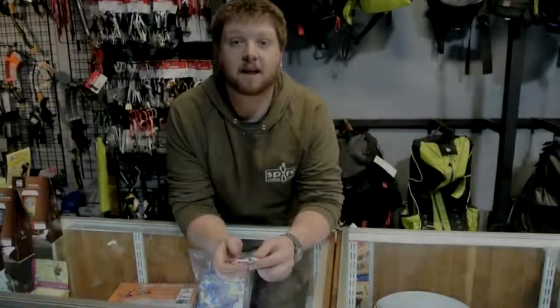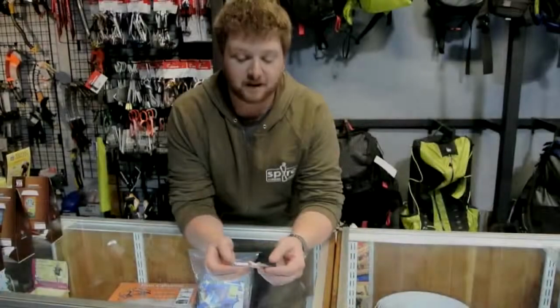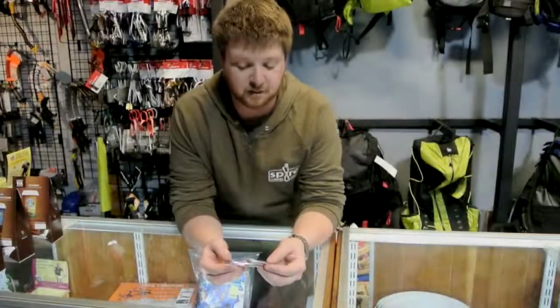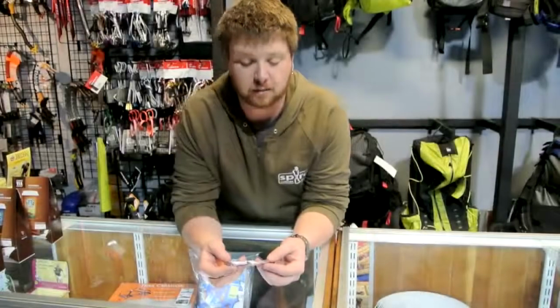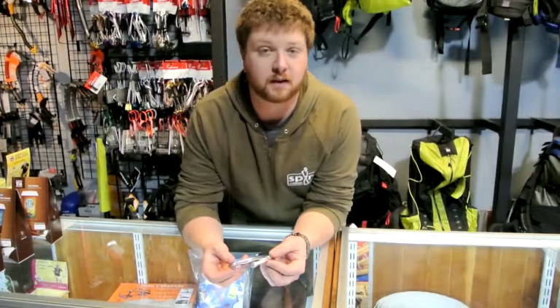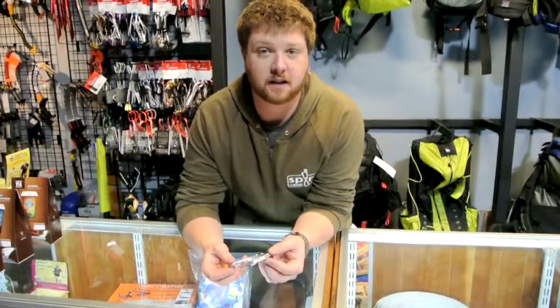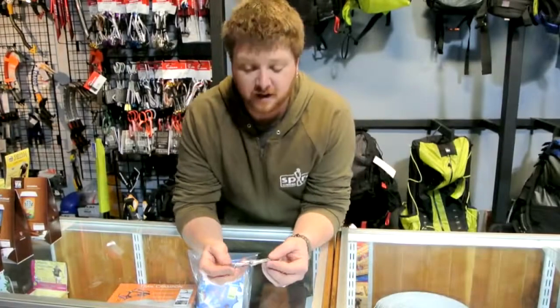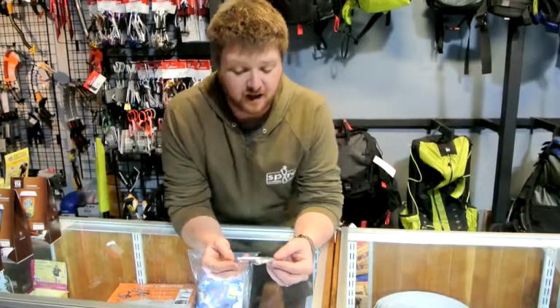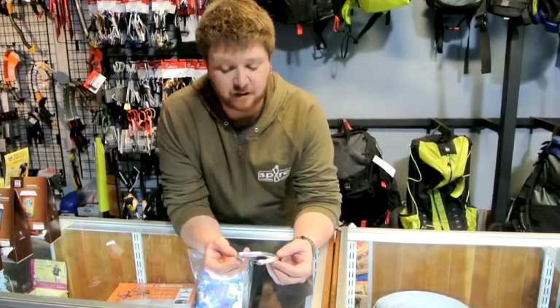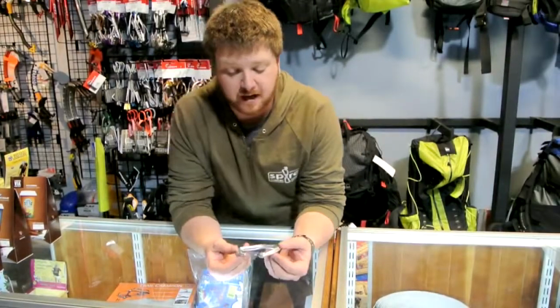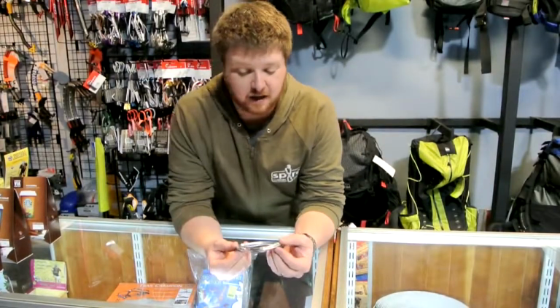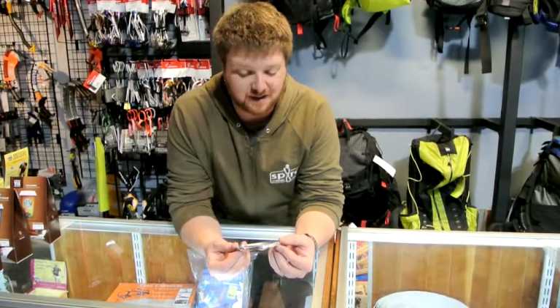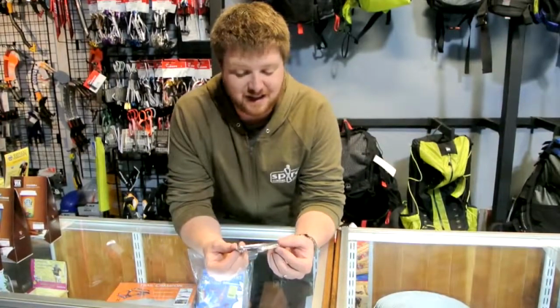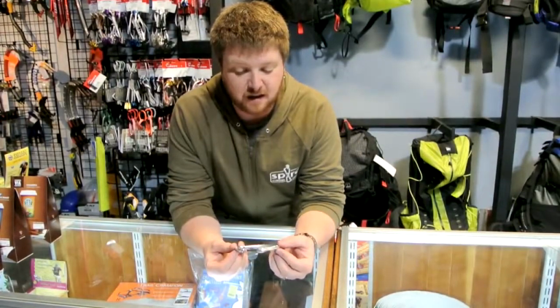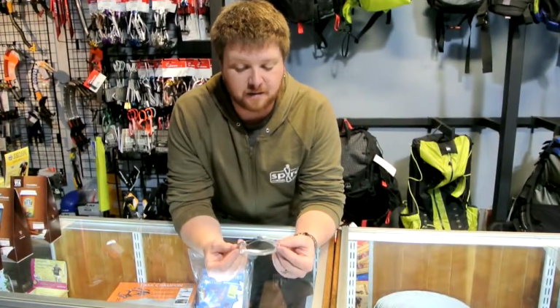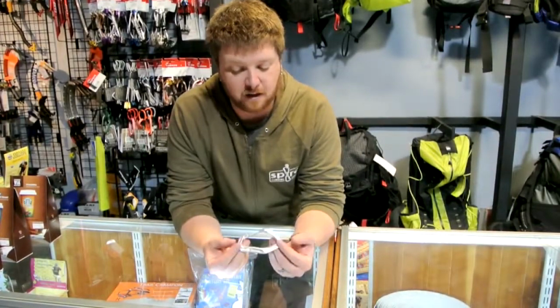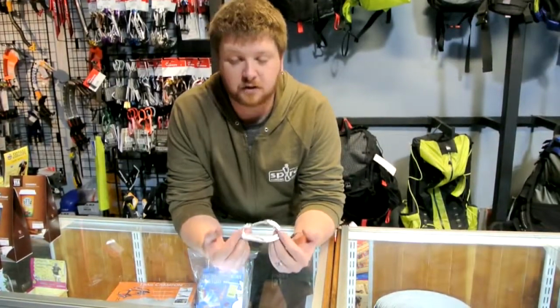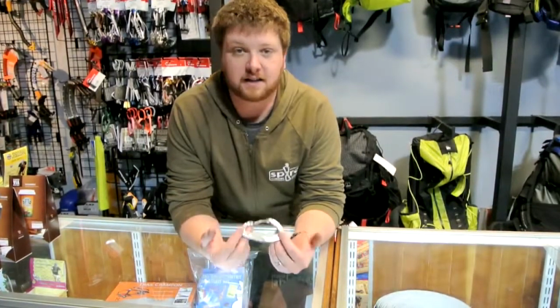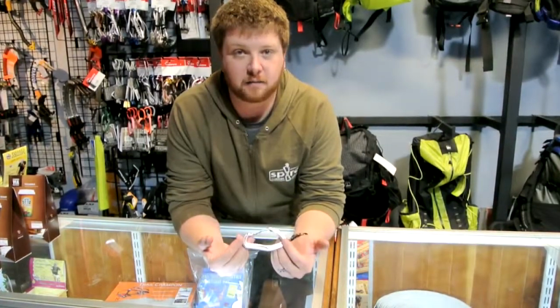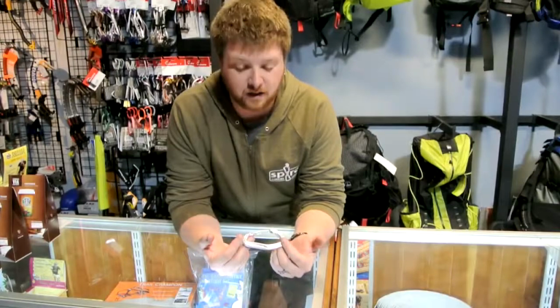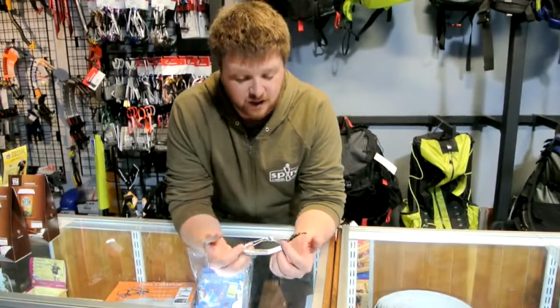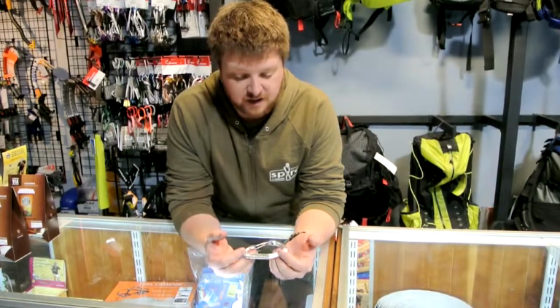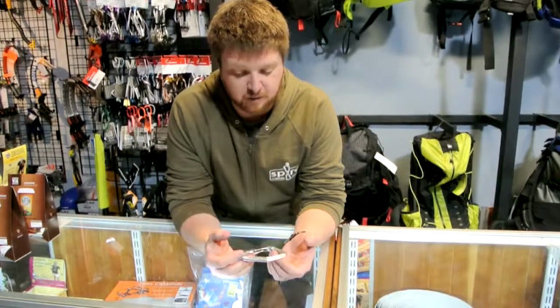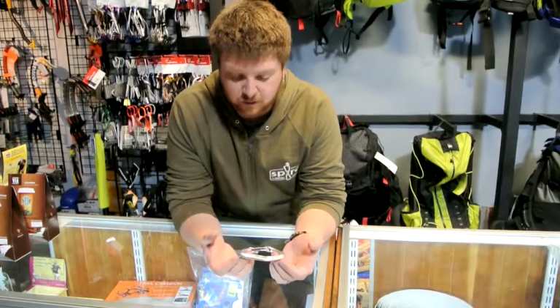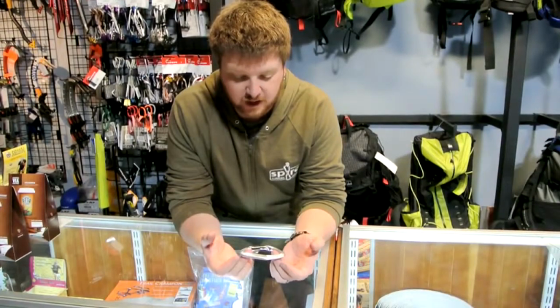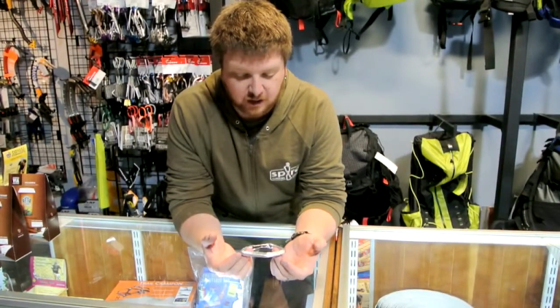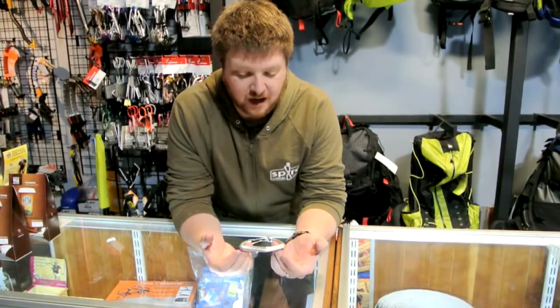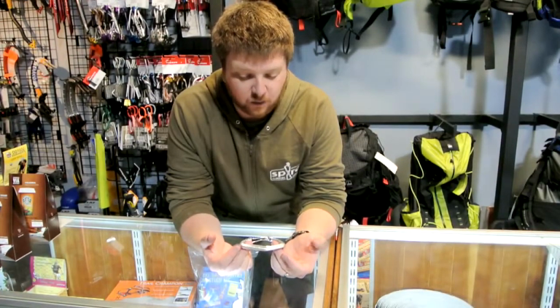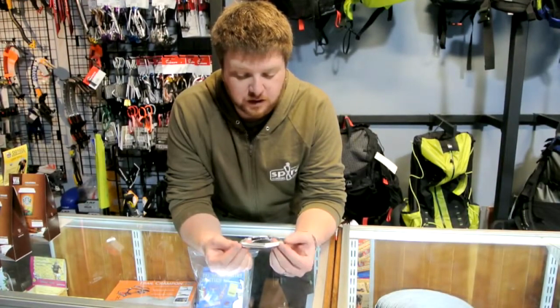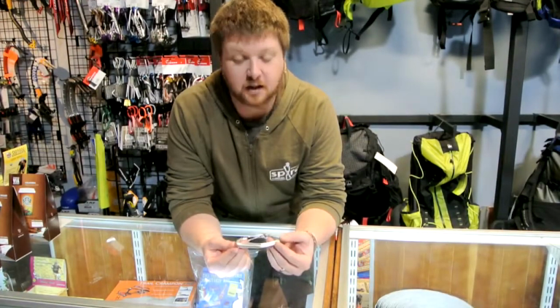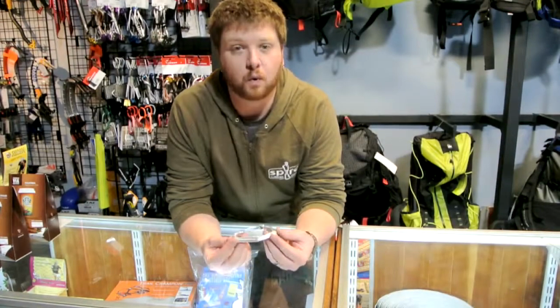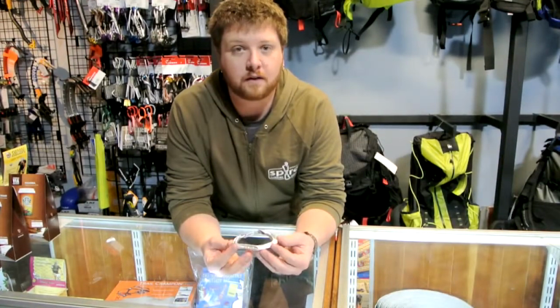Hi, this is Brad with Prolight Gear and today we're going to be talking about the DMM Alphatrad Carabiner. This is a beautiful little carabiner hot forged in Wales.